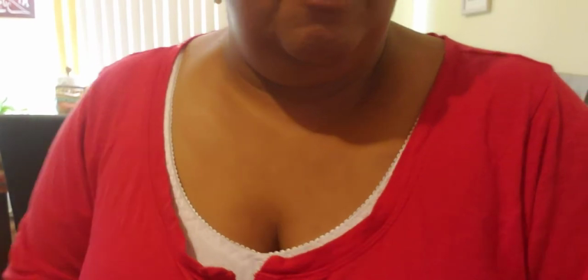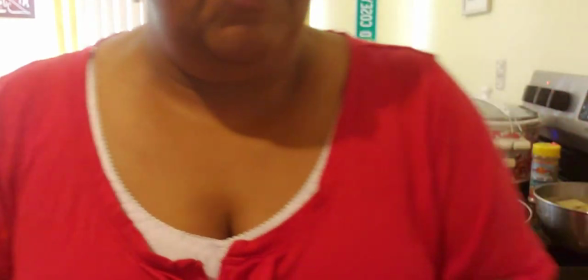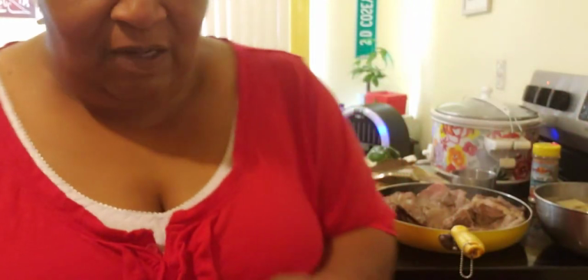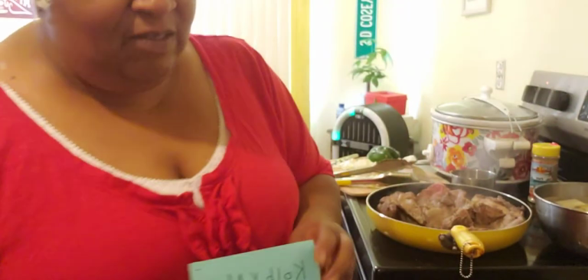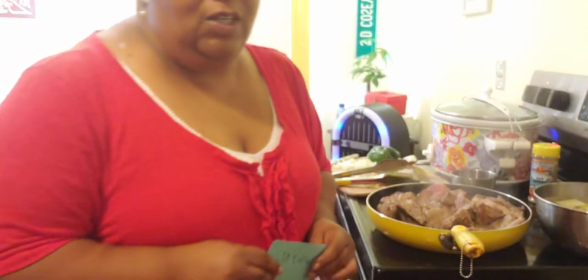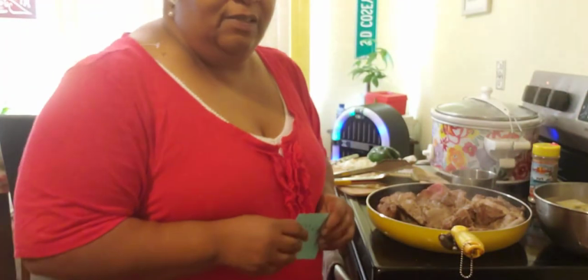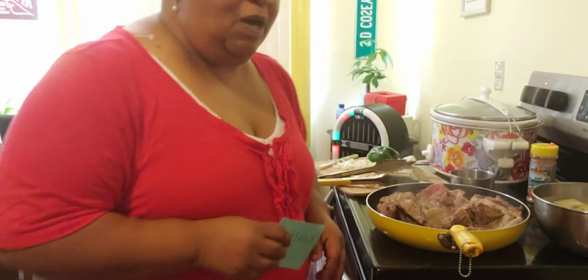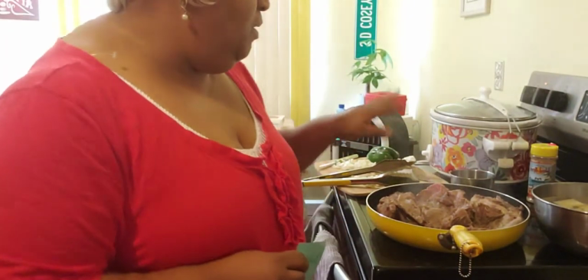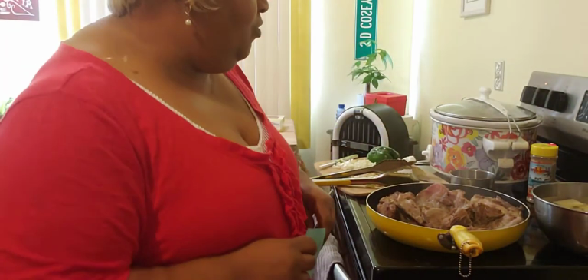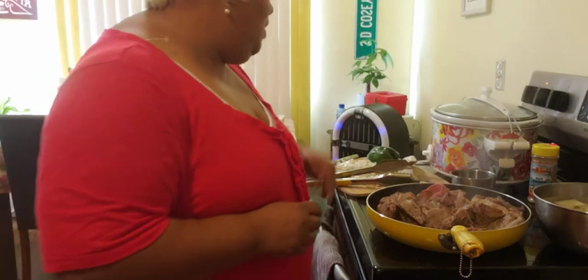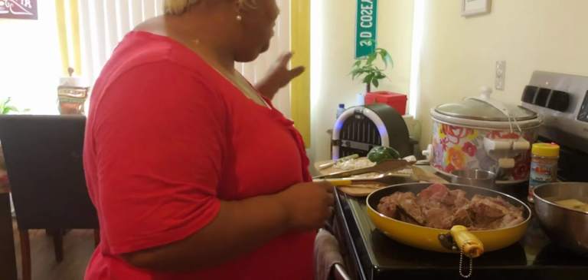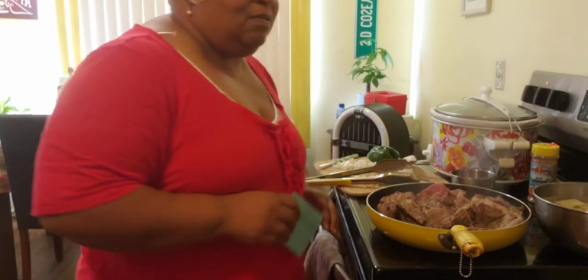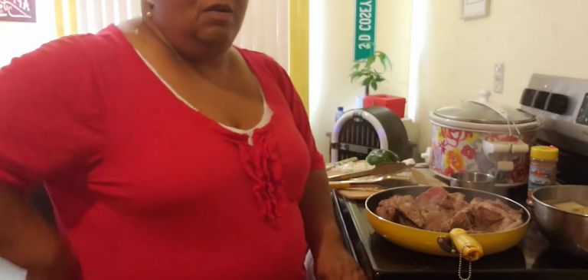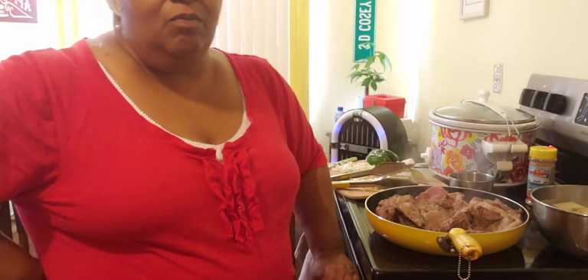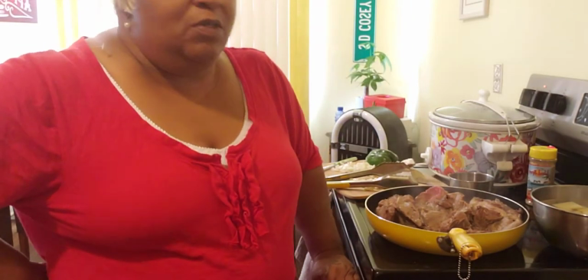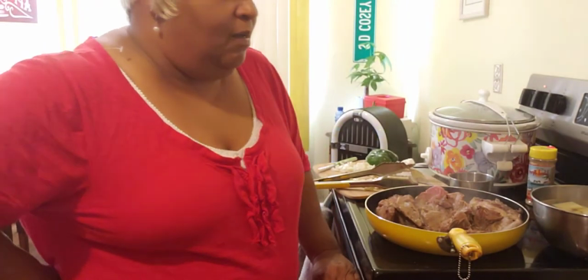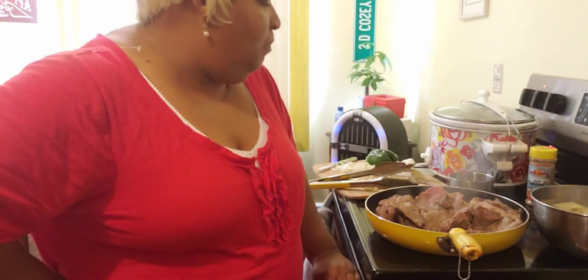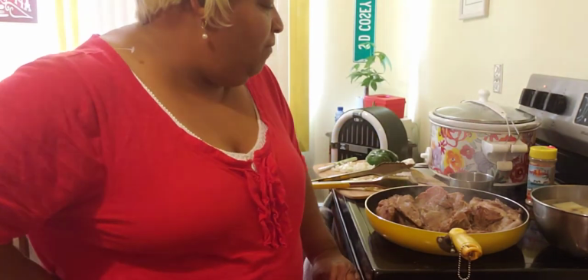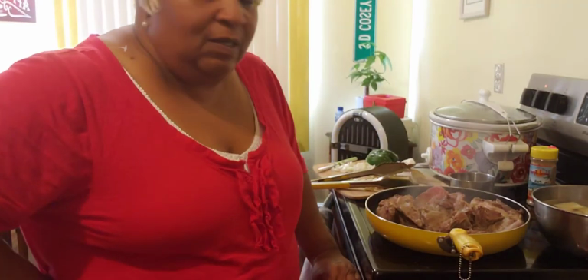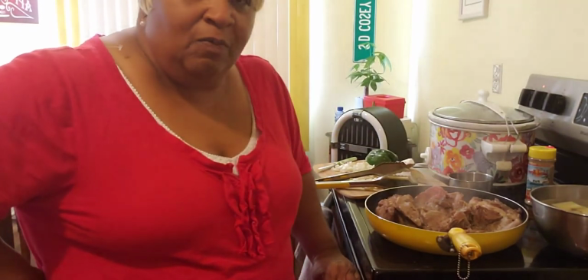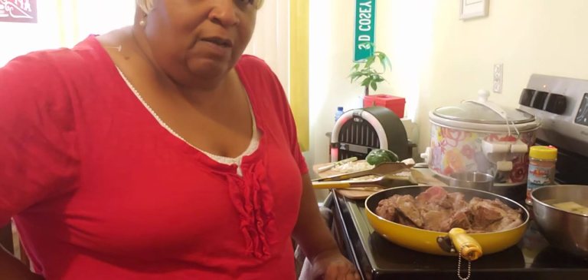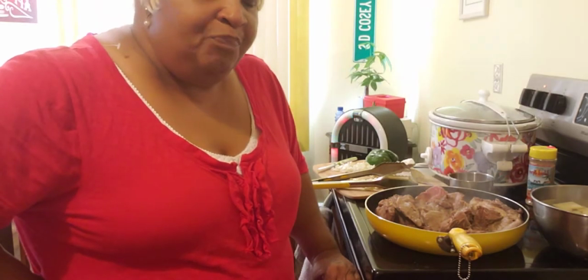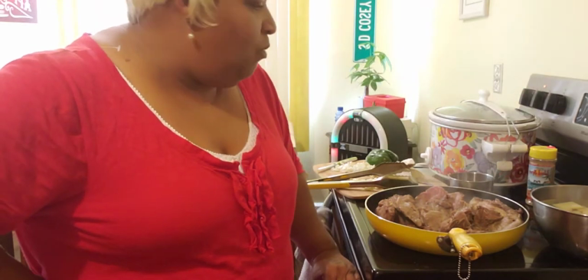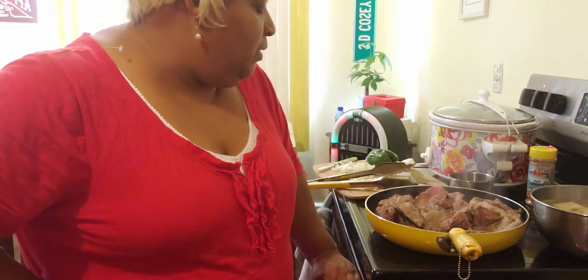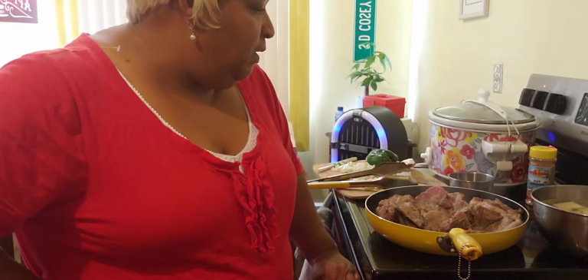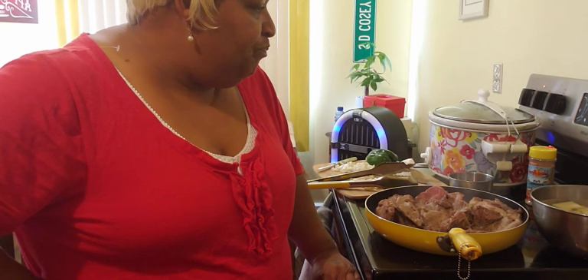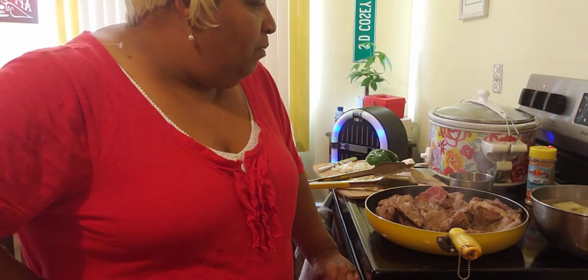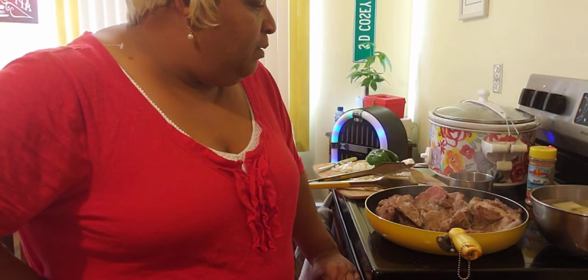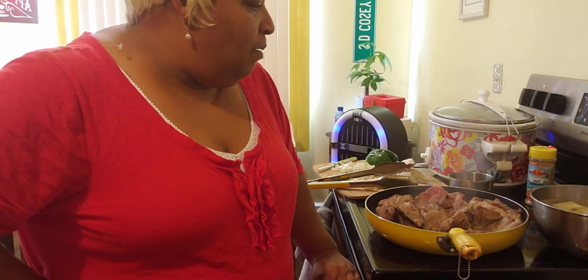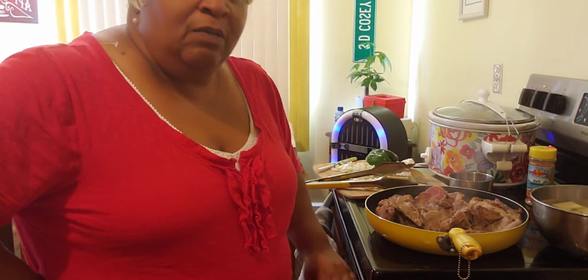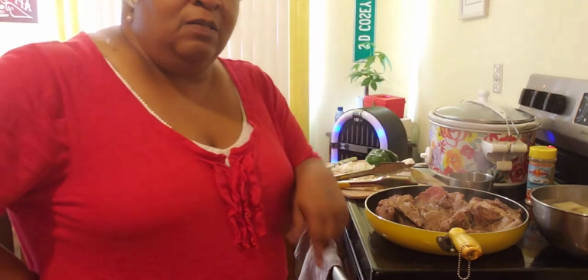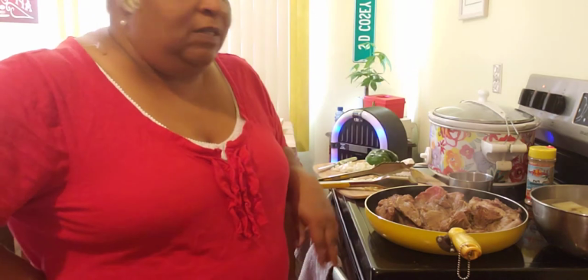Good afternoon guys, this is Sheila D. I am in the kitchen today. I was listening to some good music, had my breakfast, and I am on my way to work for the evening. But I'm going to get right into the video.